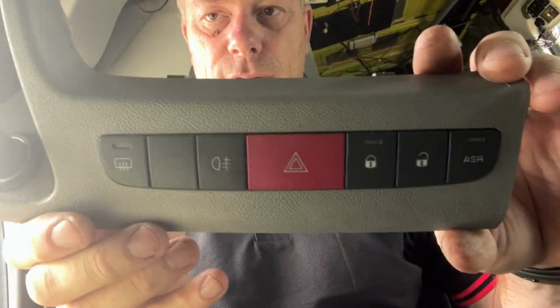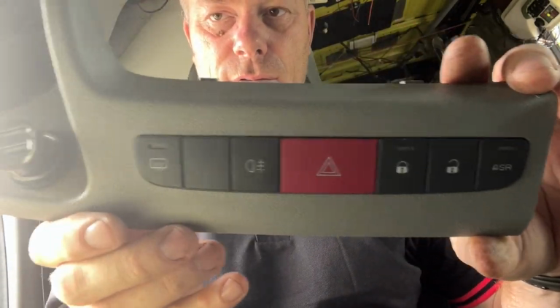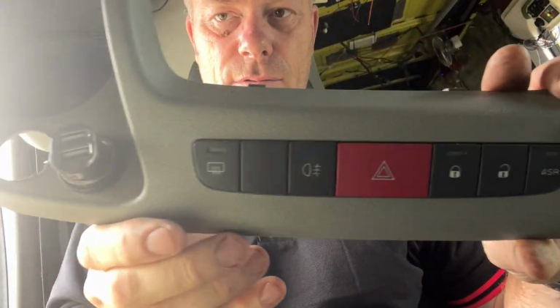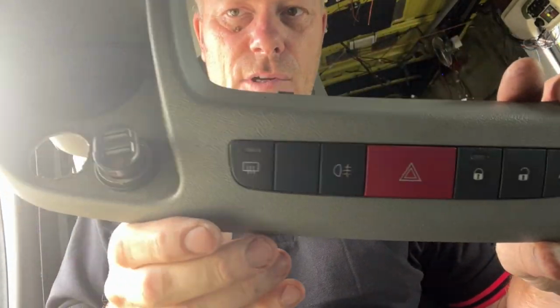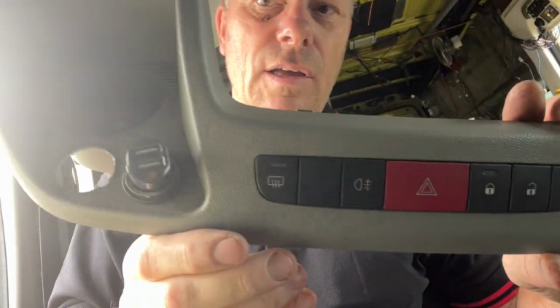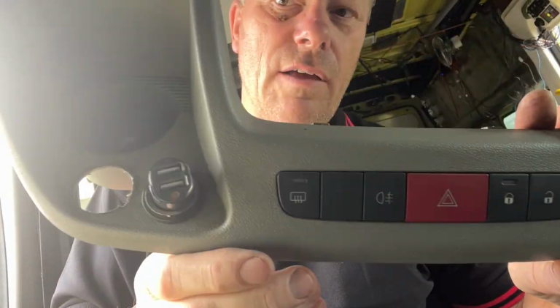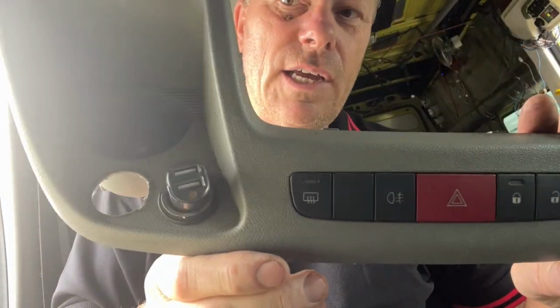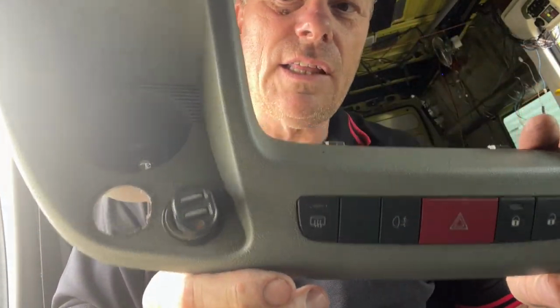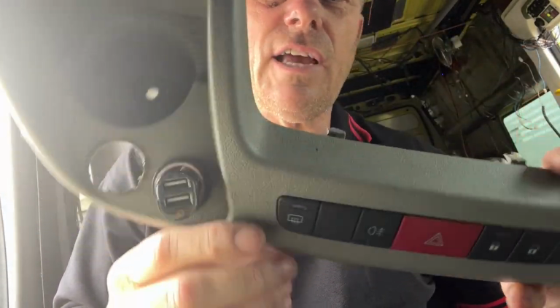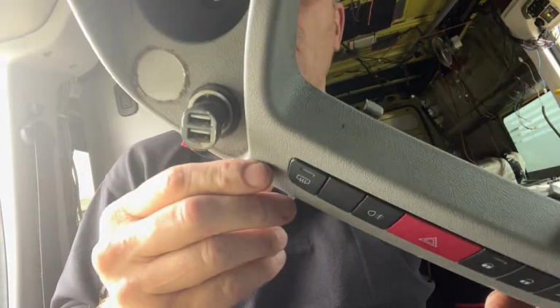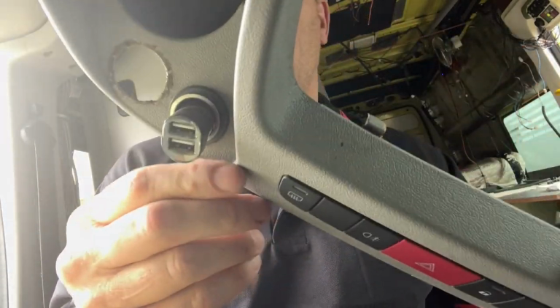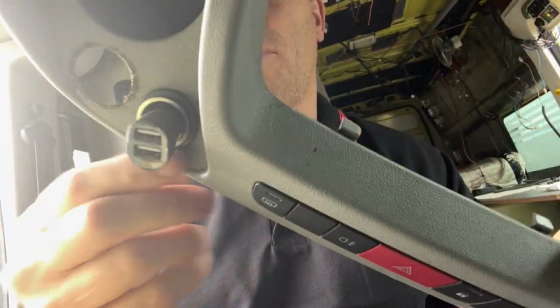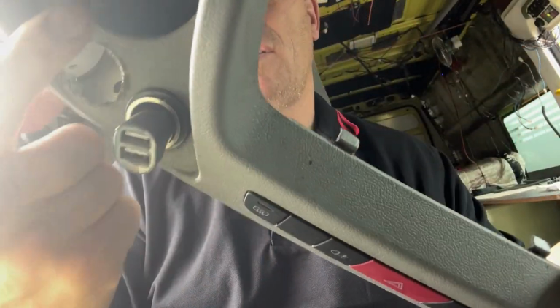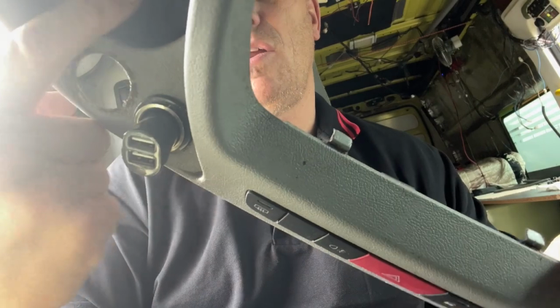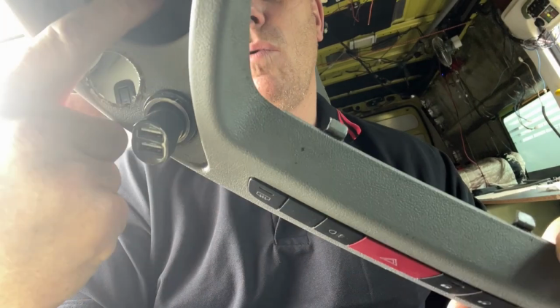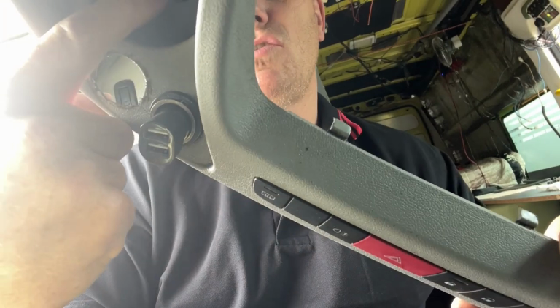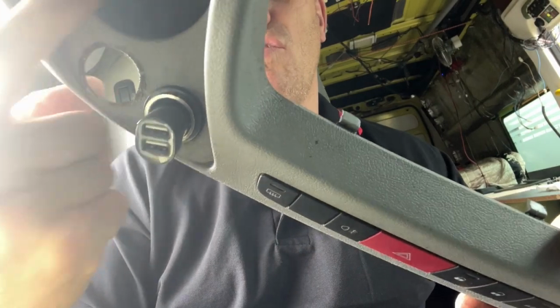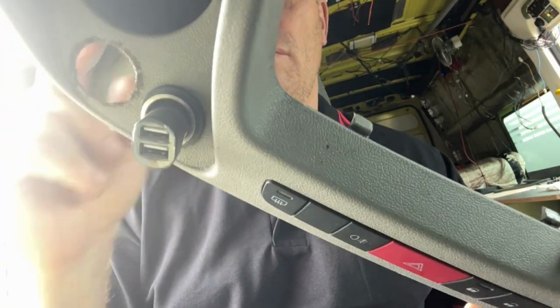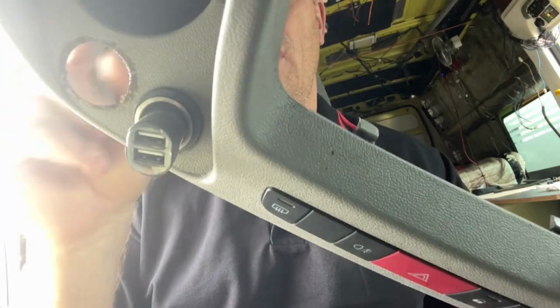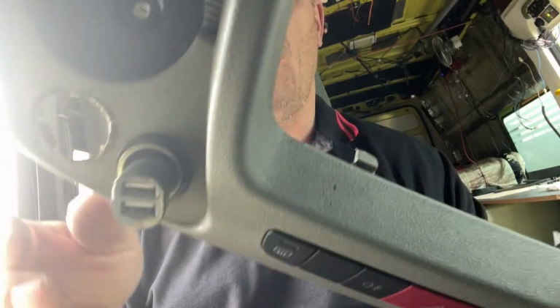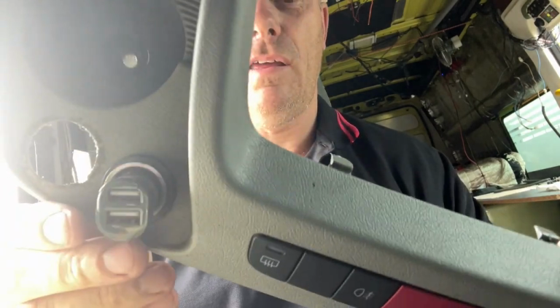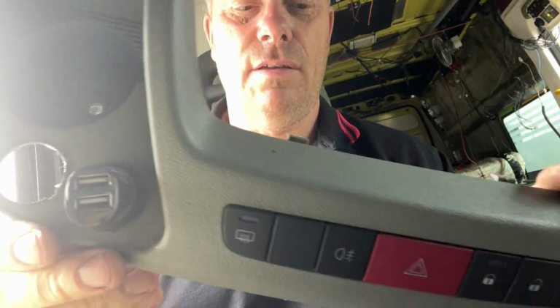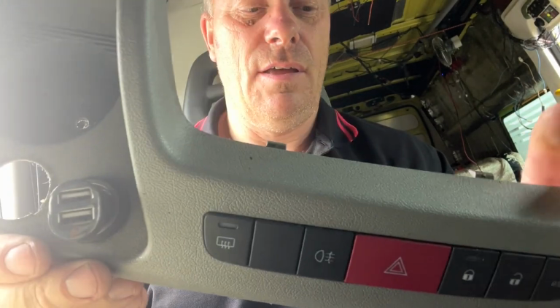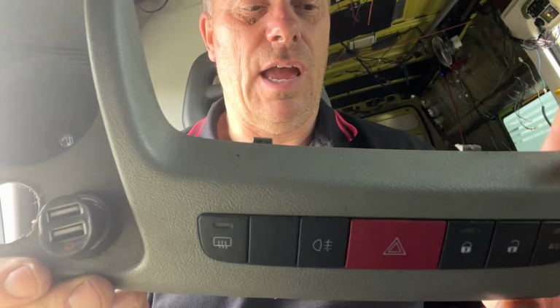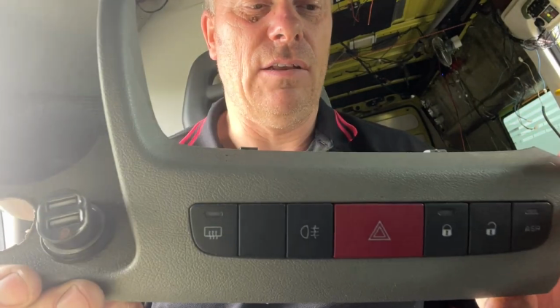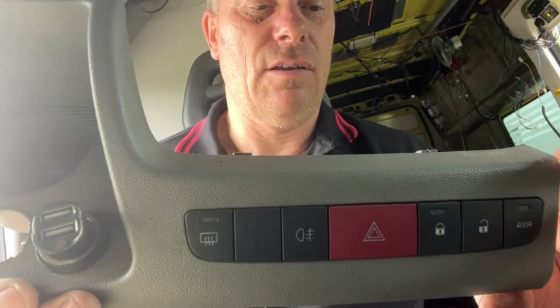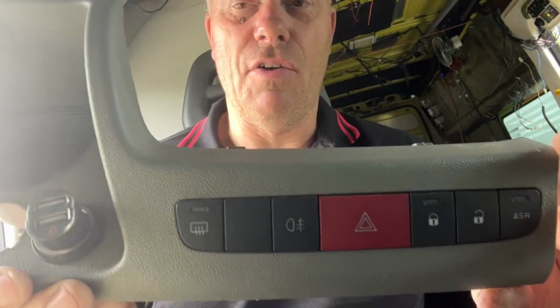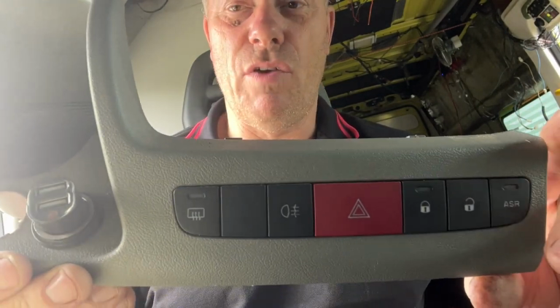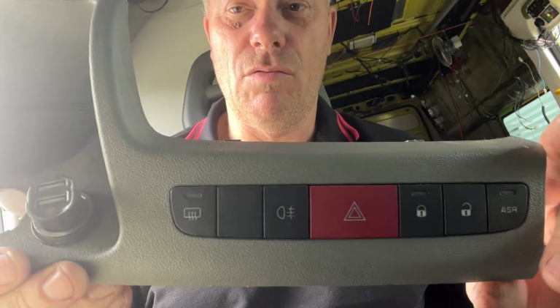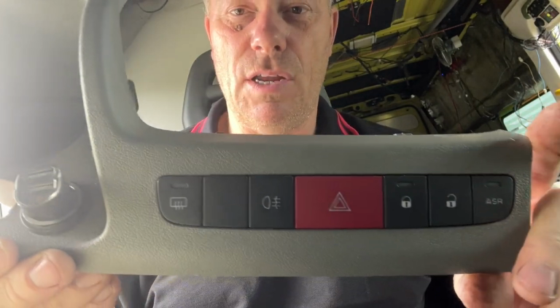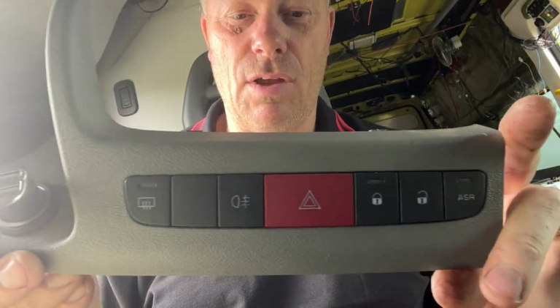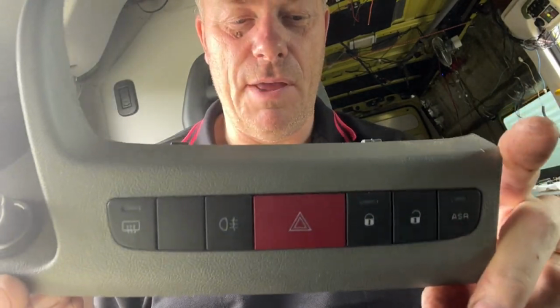I've taken this out, which is basically one screw in there. Give it a wriggle and it'll come out.